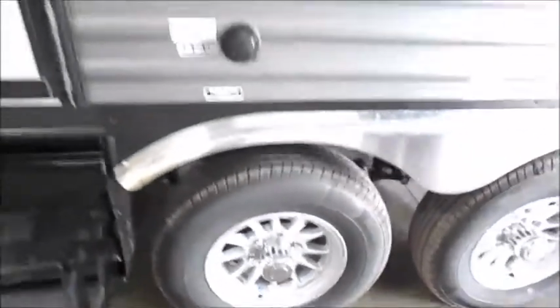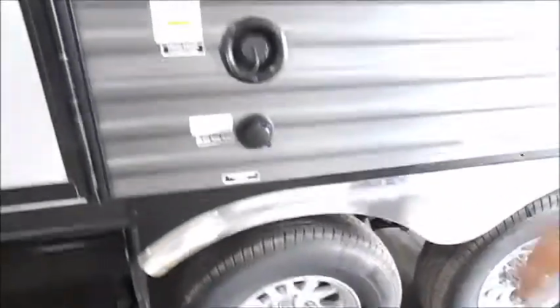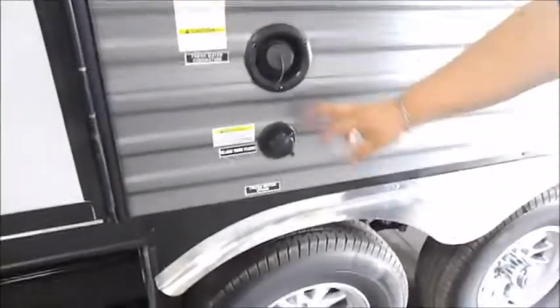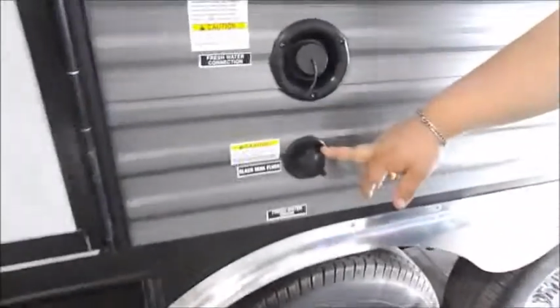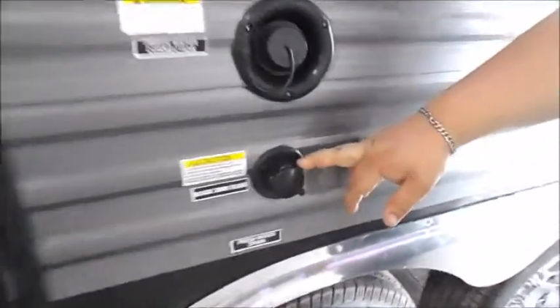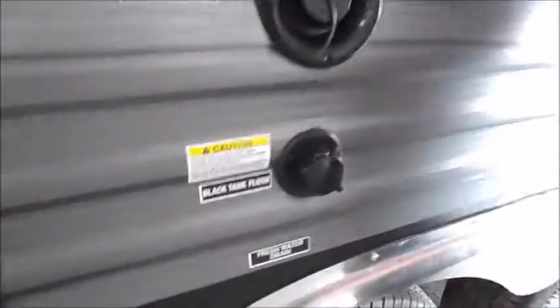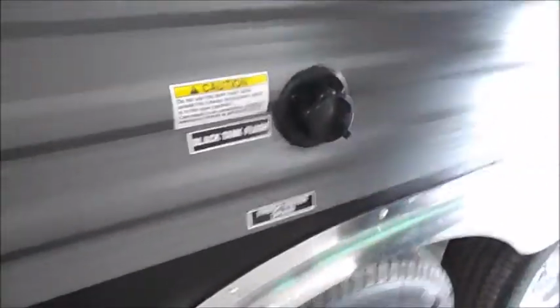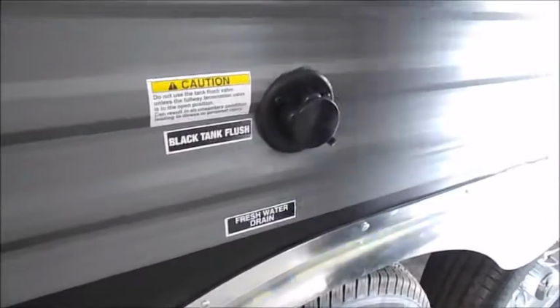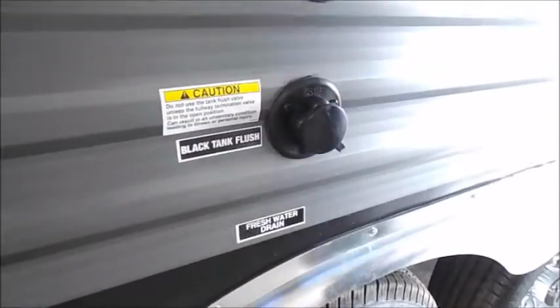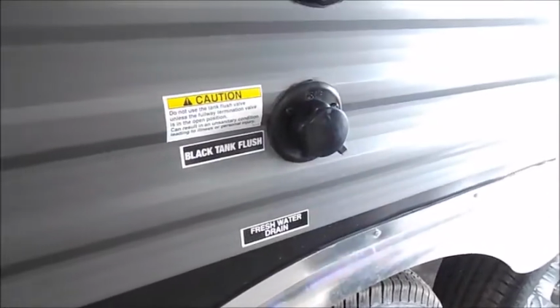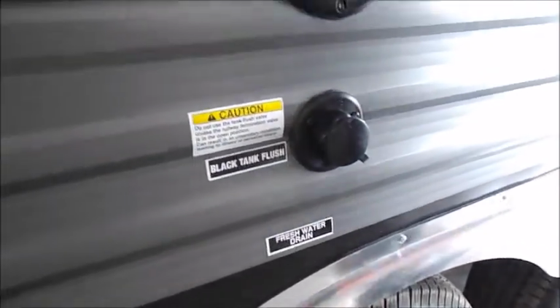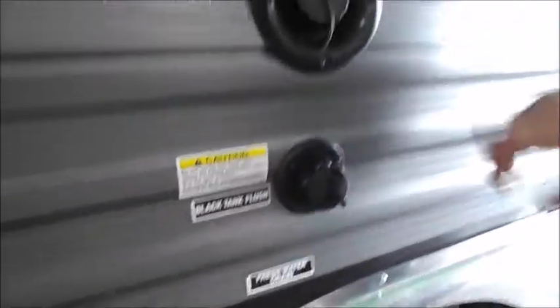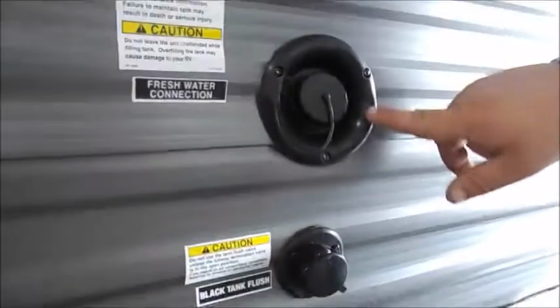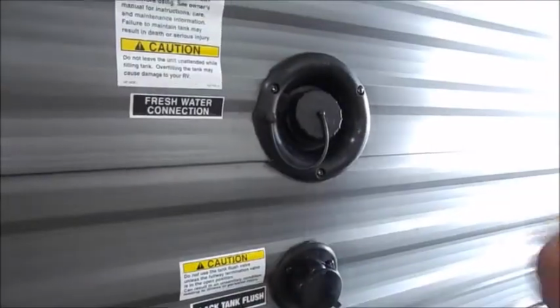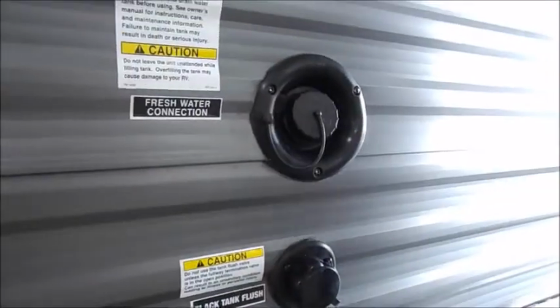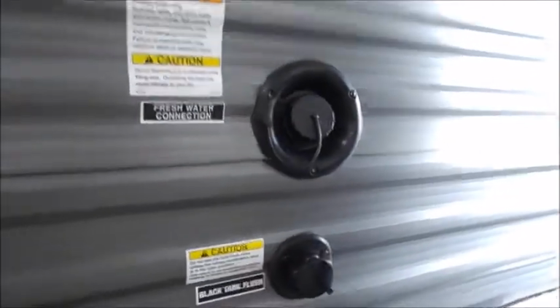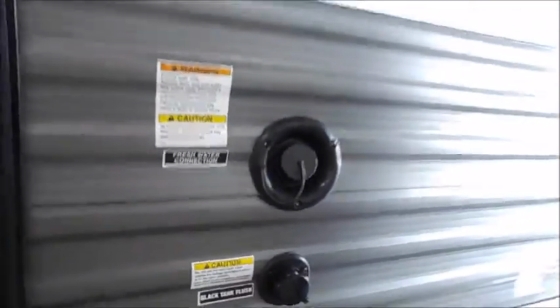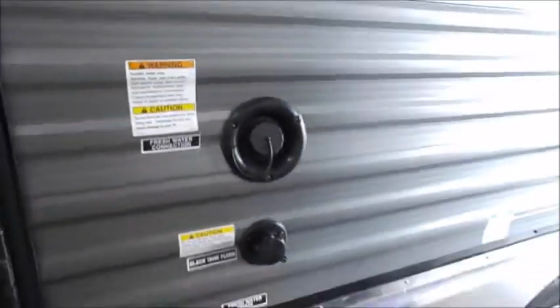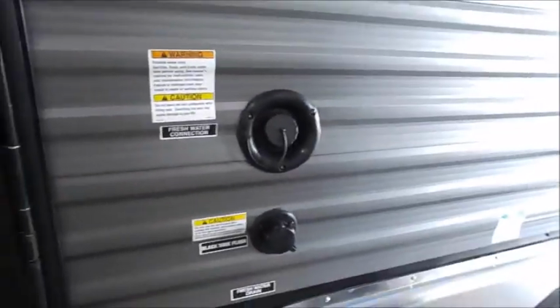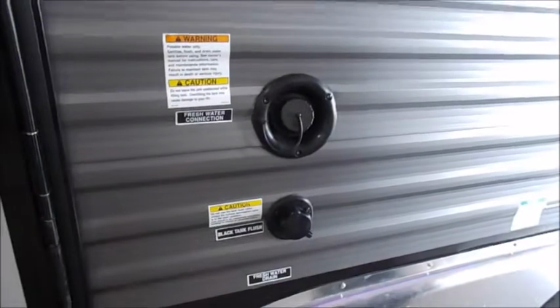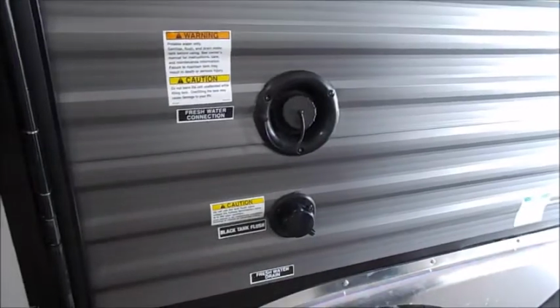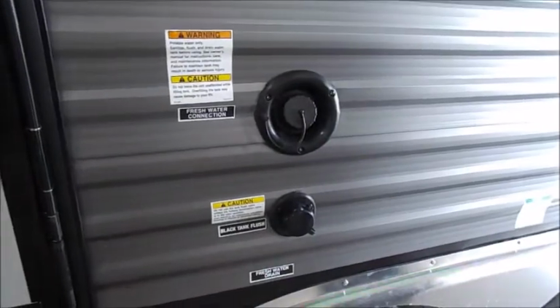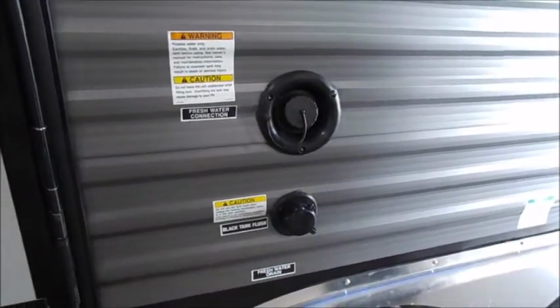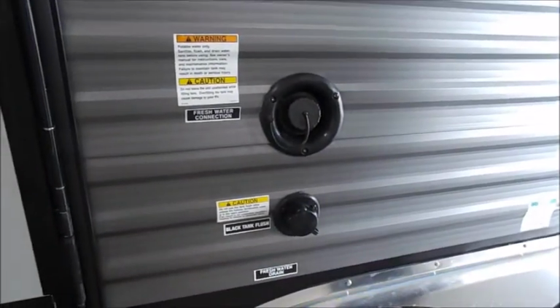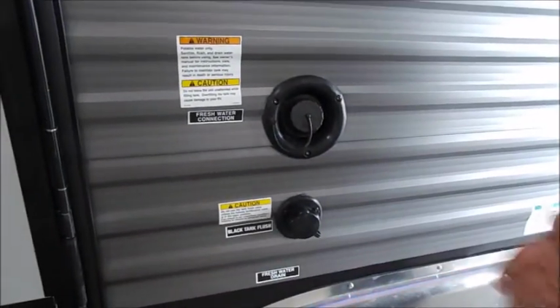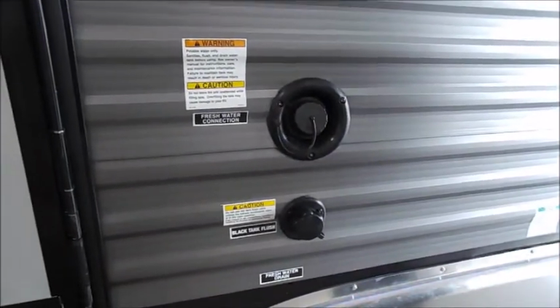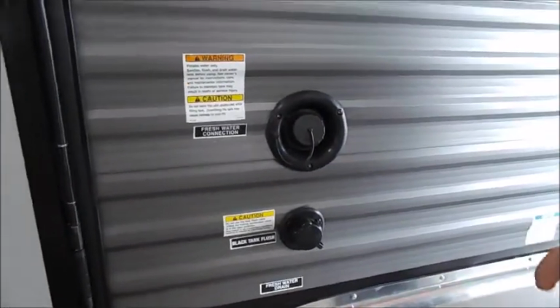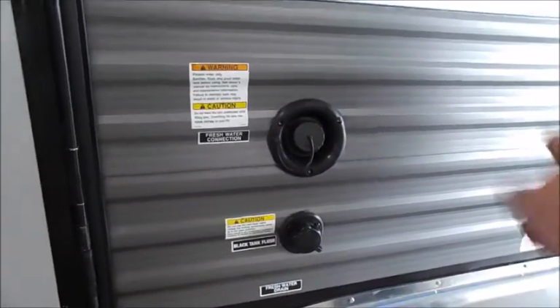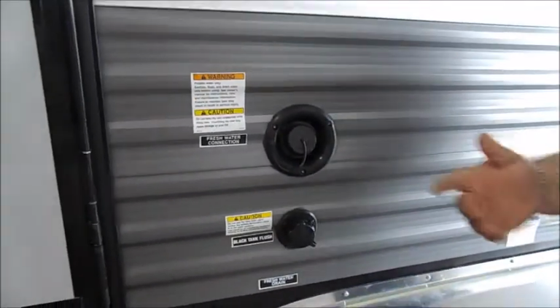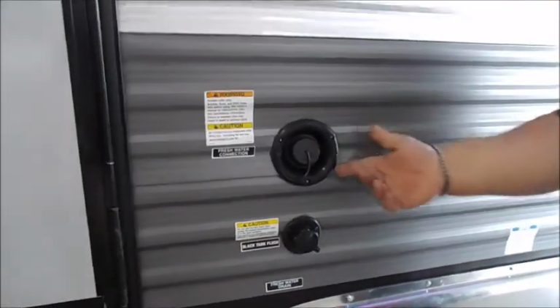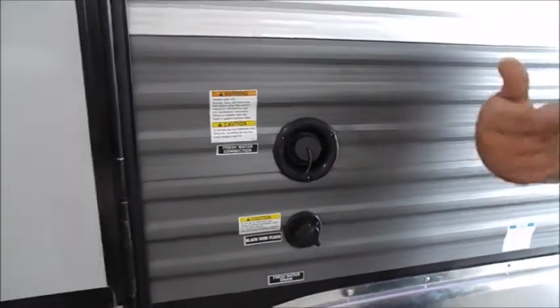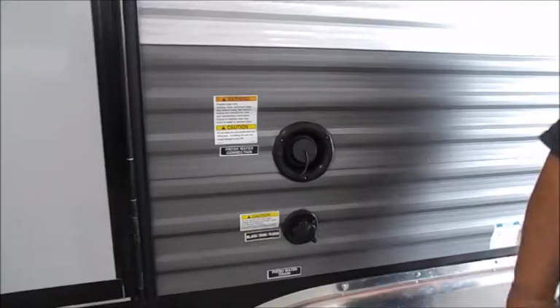Above your fender skirt, you have your black tank flush valve. Above that is your fresh water fill. When you fill your fresh water tank, make sure you watch your monitor panel and only fill it to where it says full. Don't let it run until it's squirting back out at you.